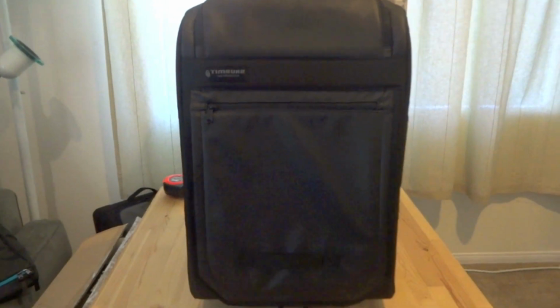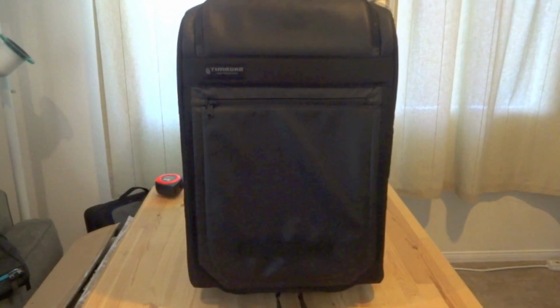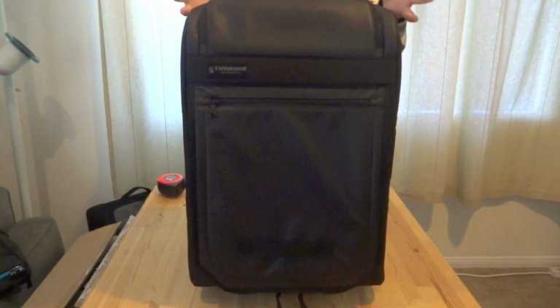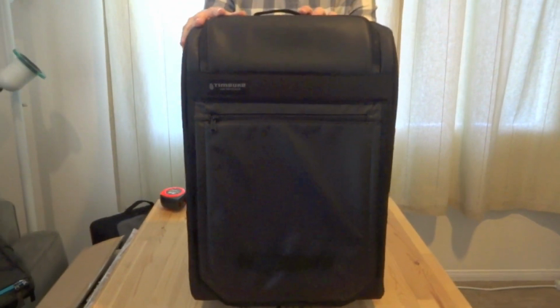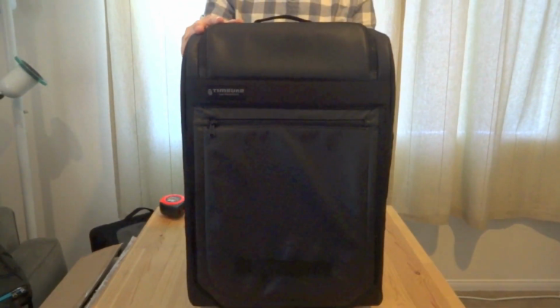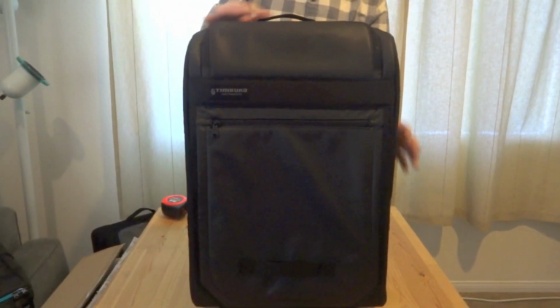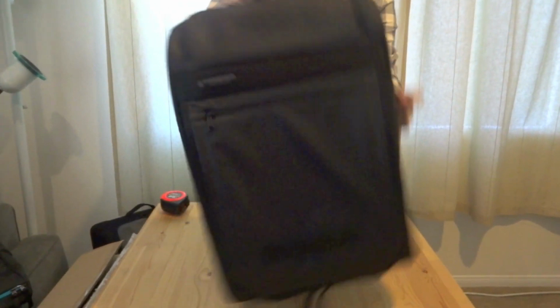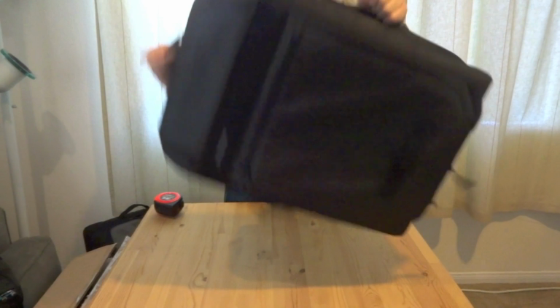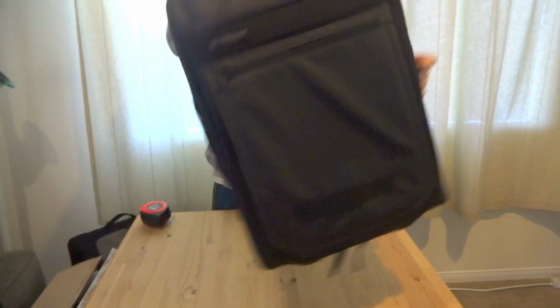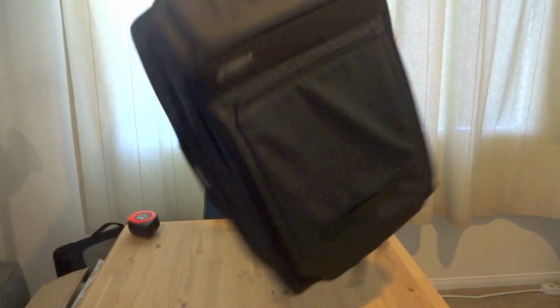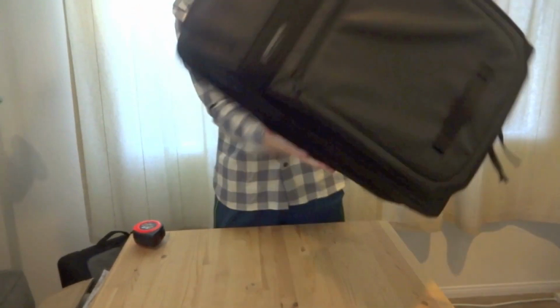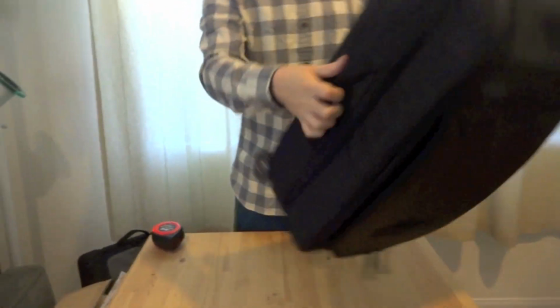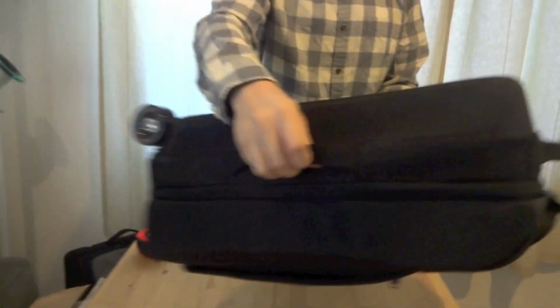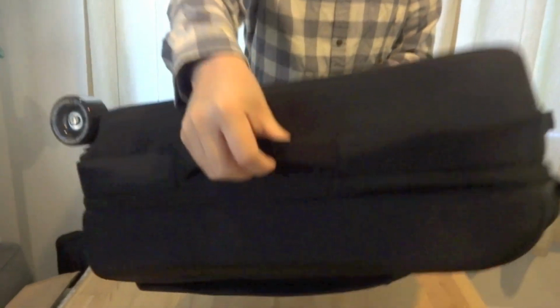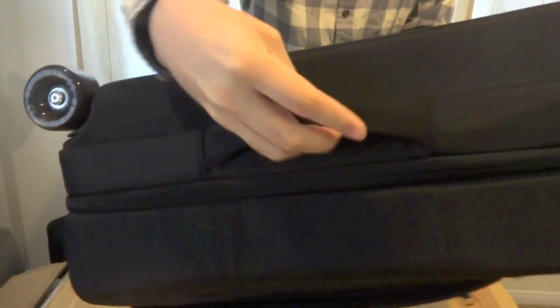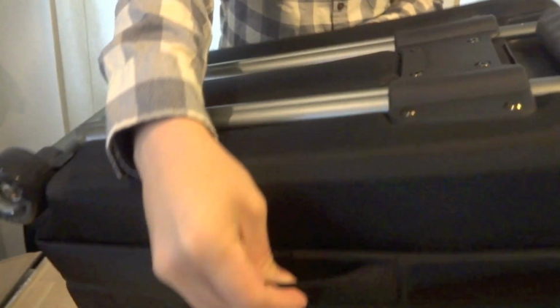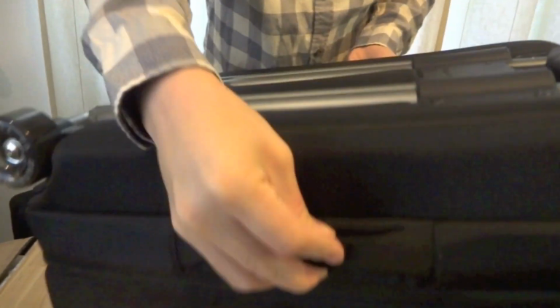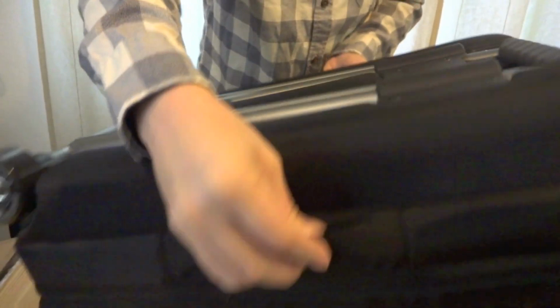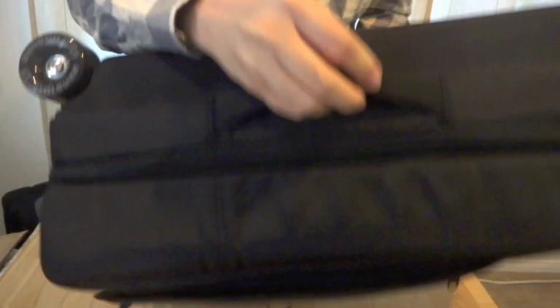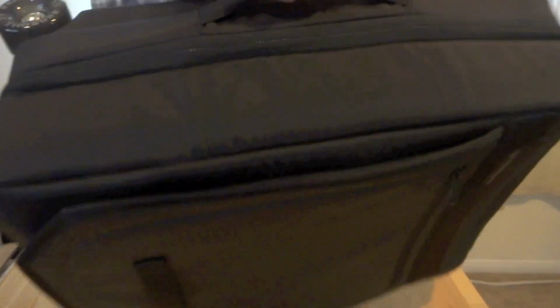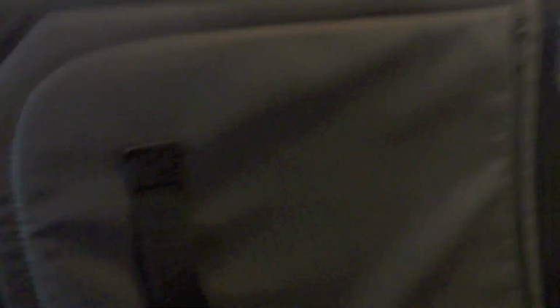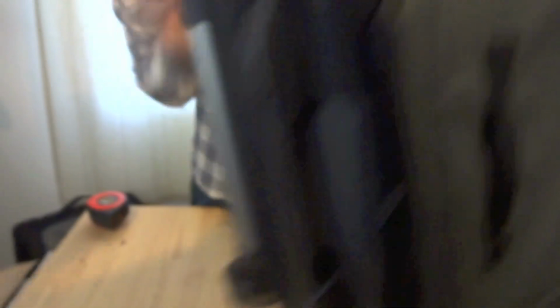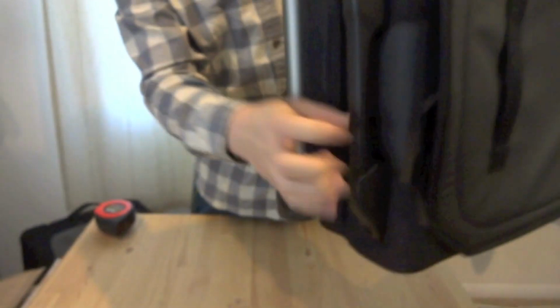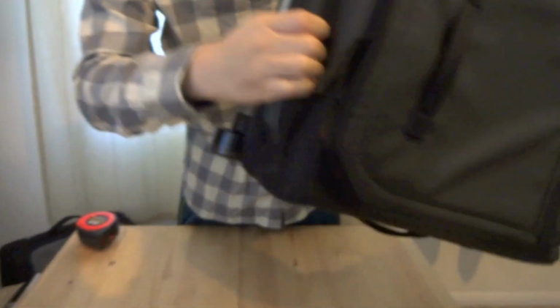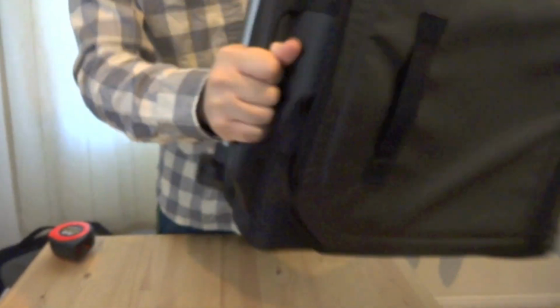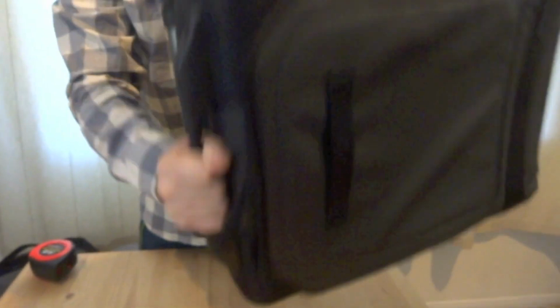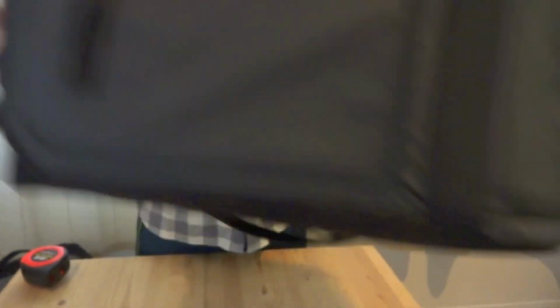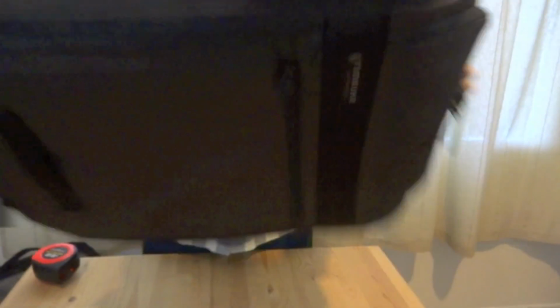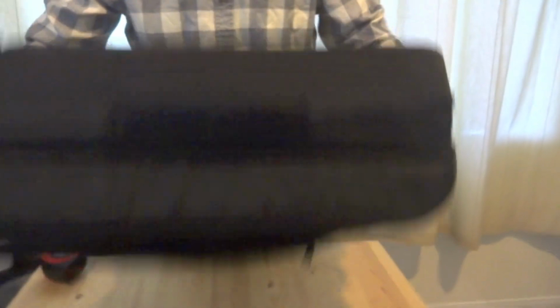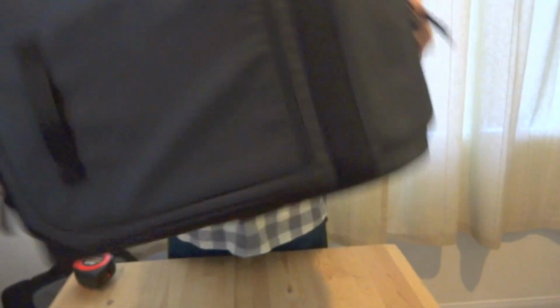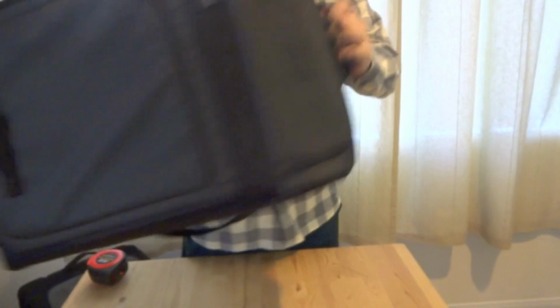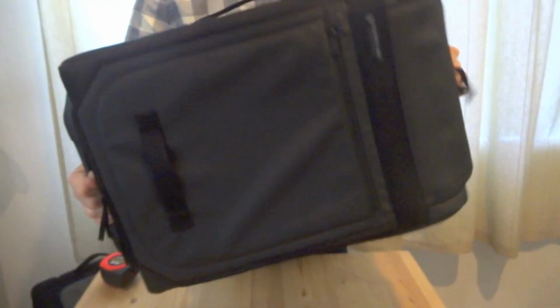So, let's start from the outside. You have handles on all four corners. They're pretty much the same handles, but it's nice that you get to be able to carry this however you like when you're traveling.